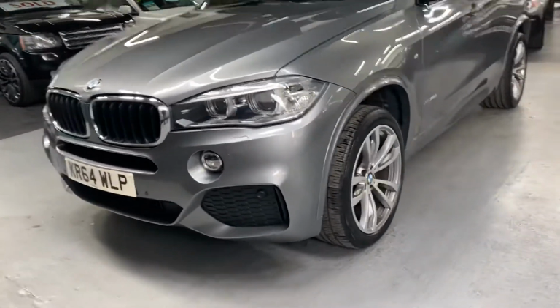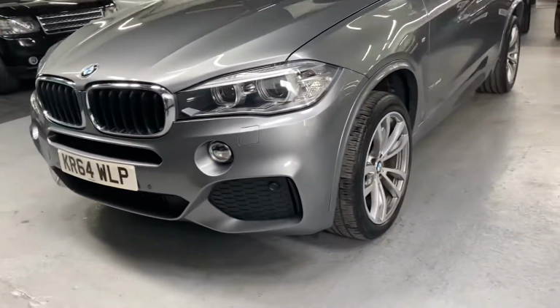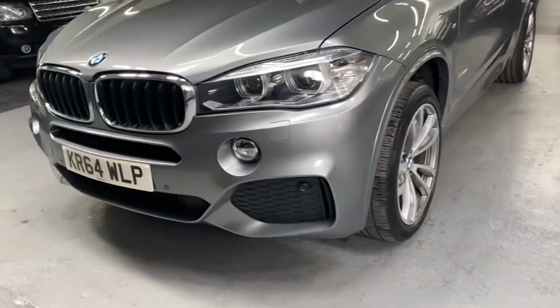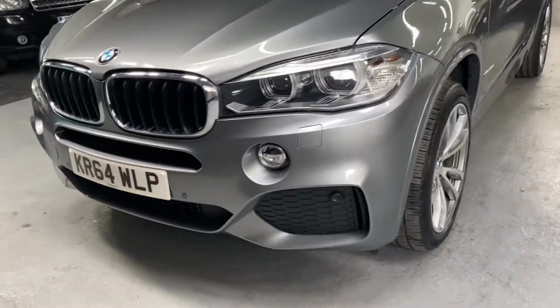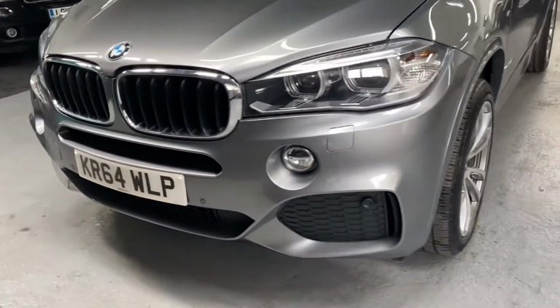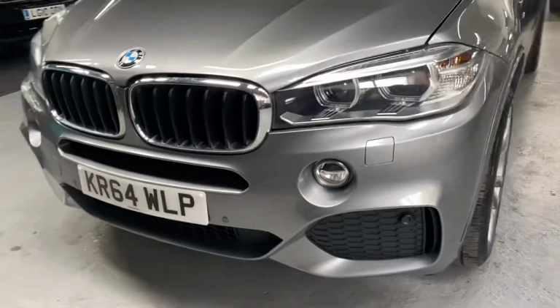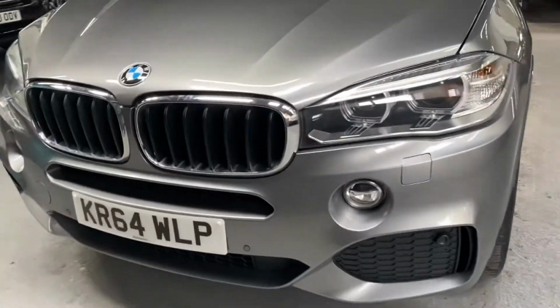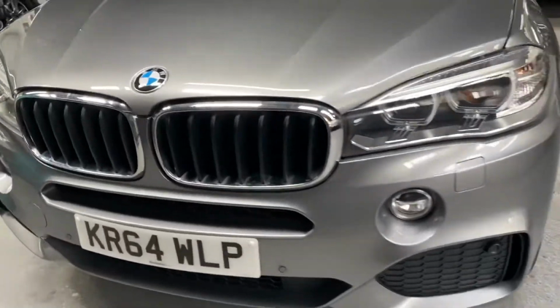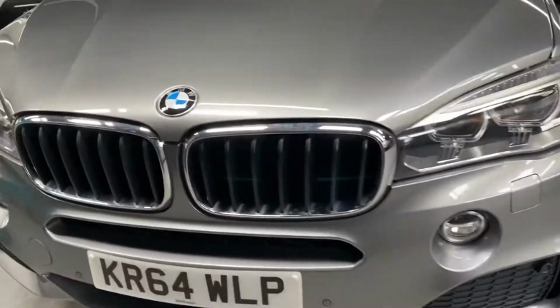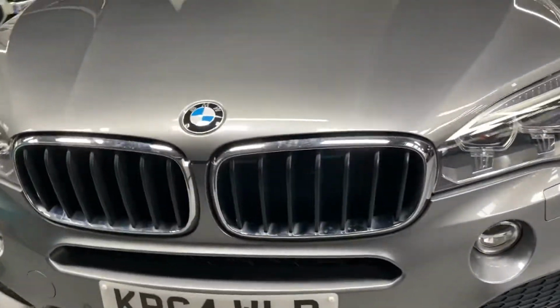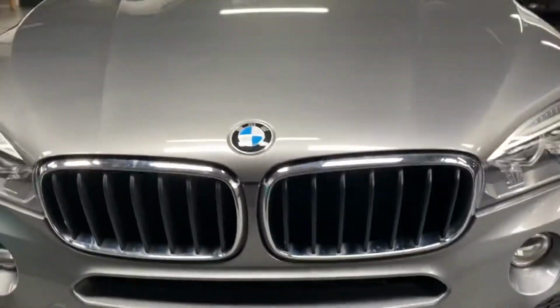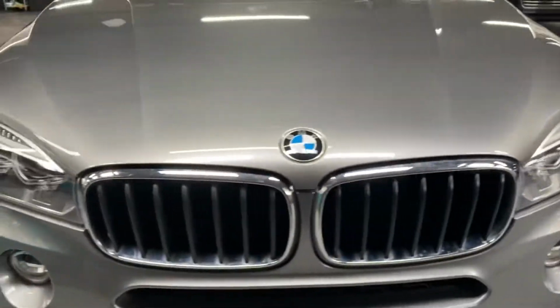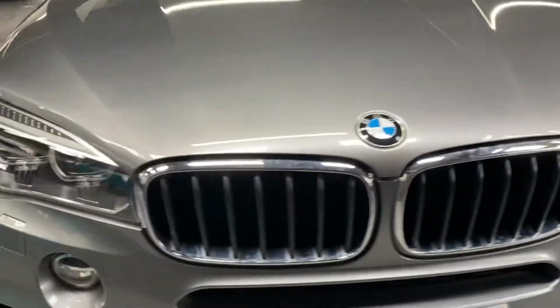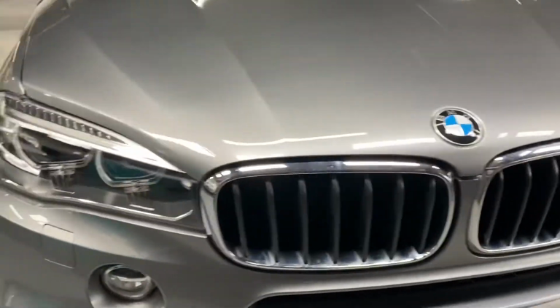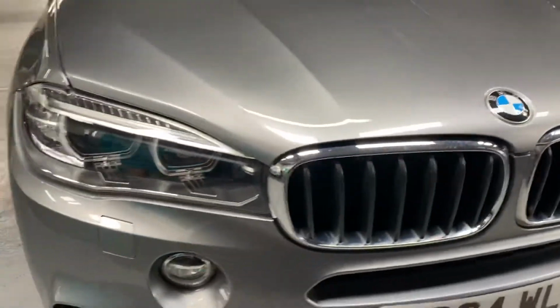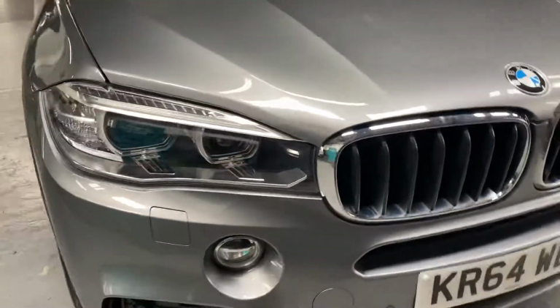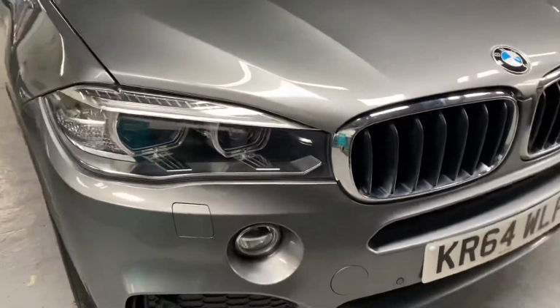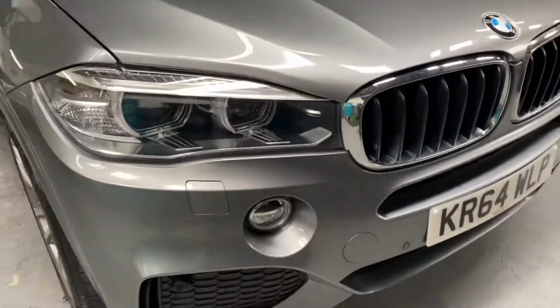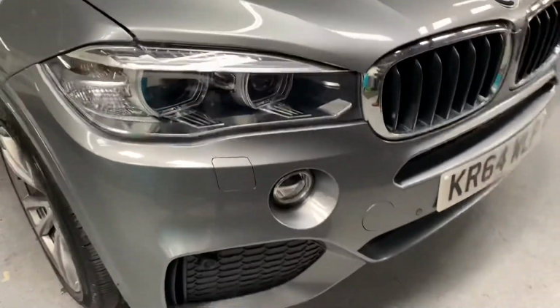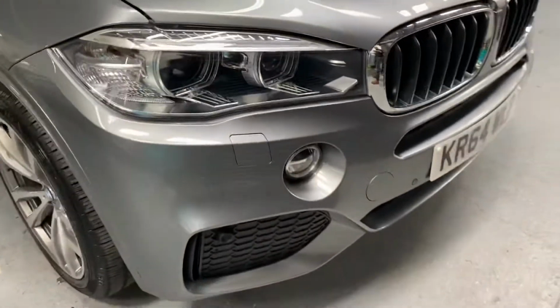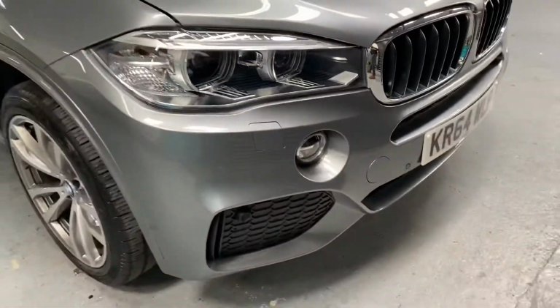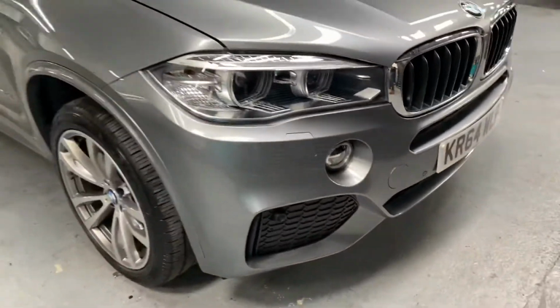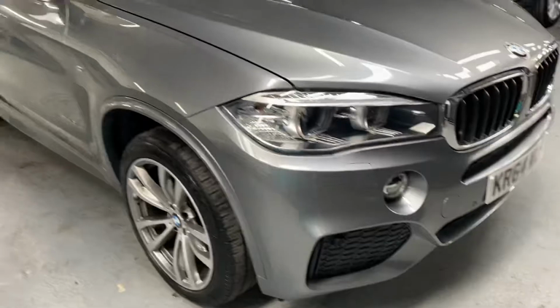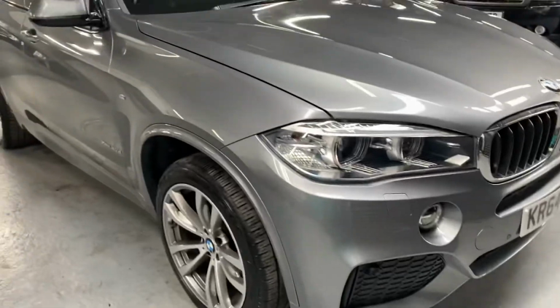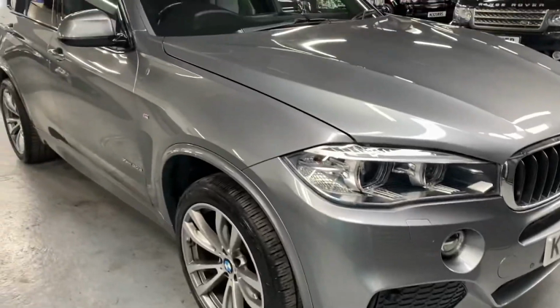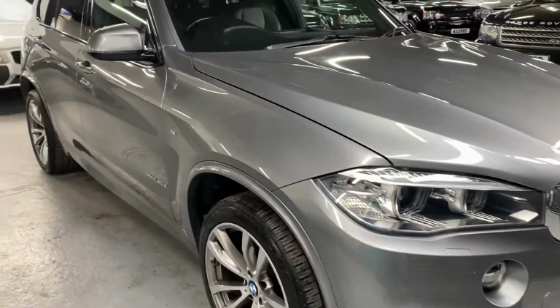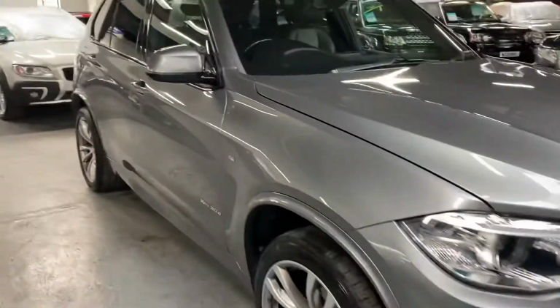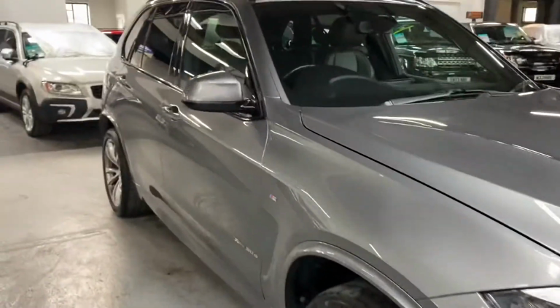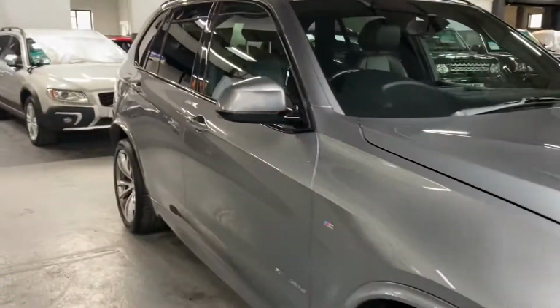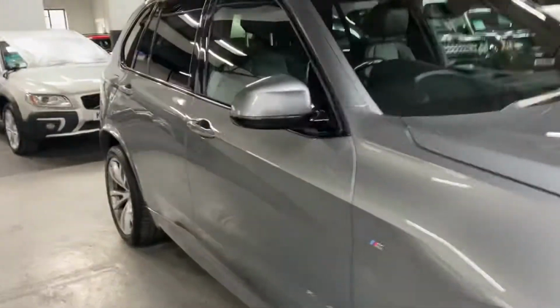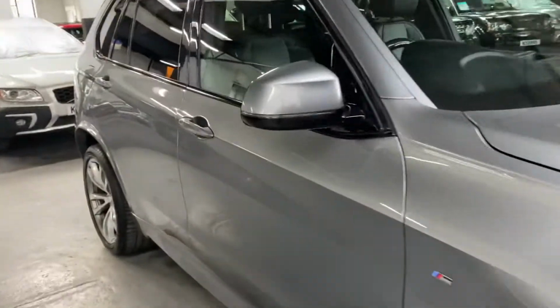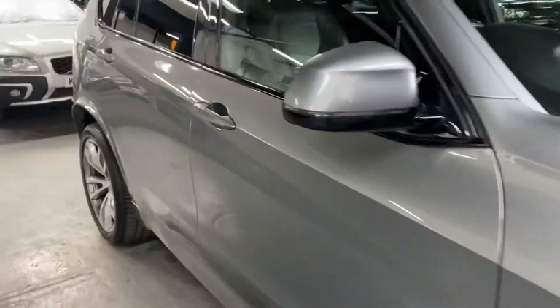Front parking sensors, electric memory driver's seat, and the leather multifunction steering wheel with the paddle shift change if you so wish.